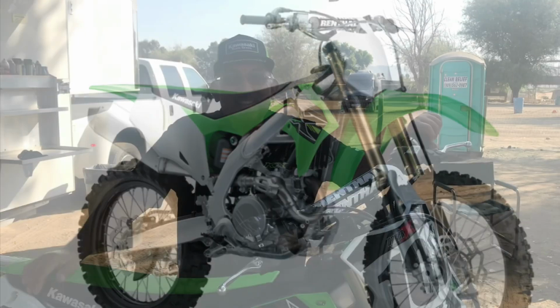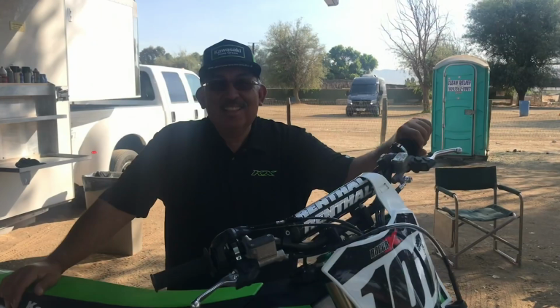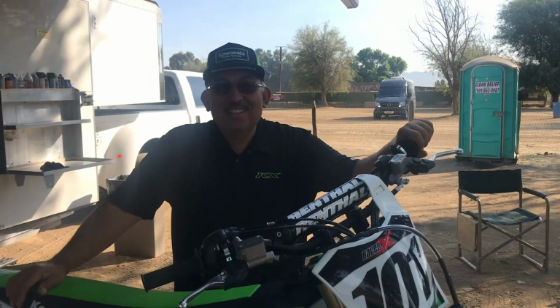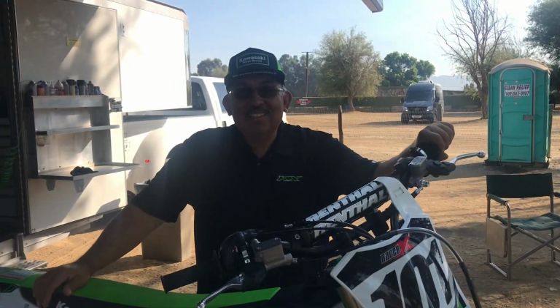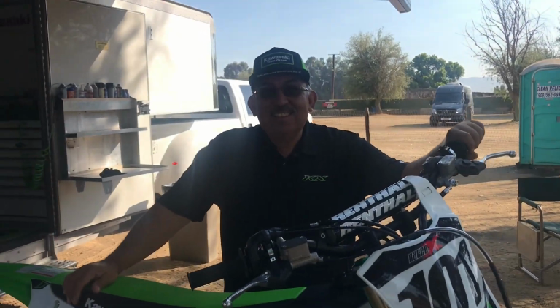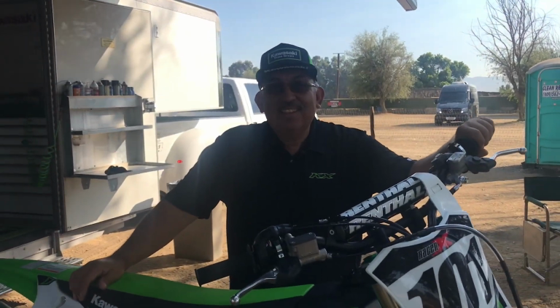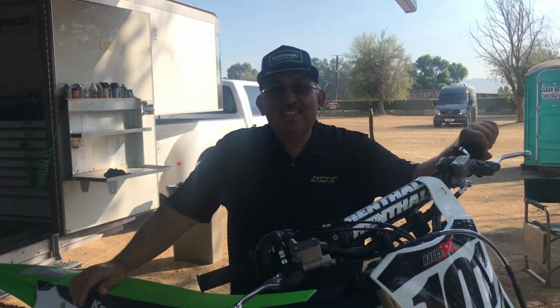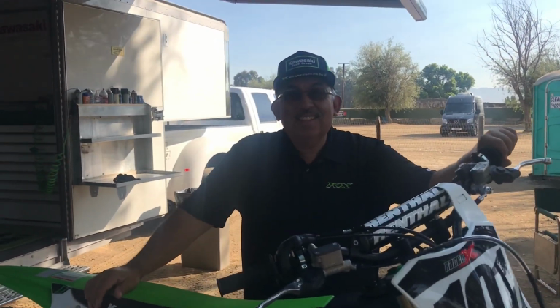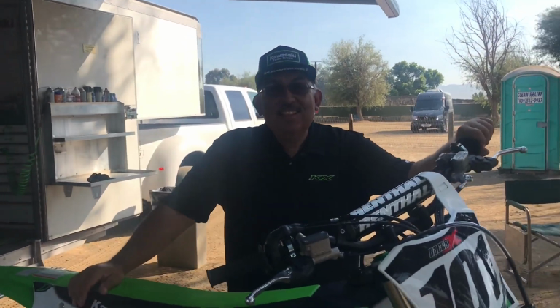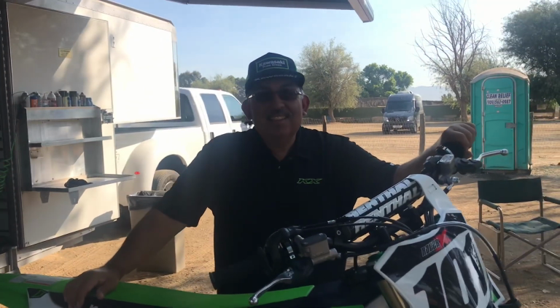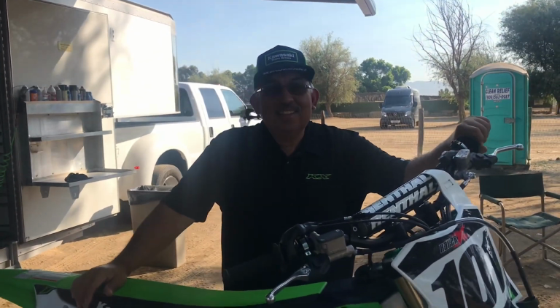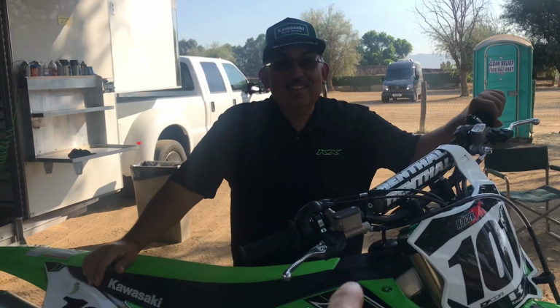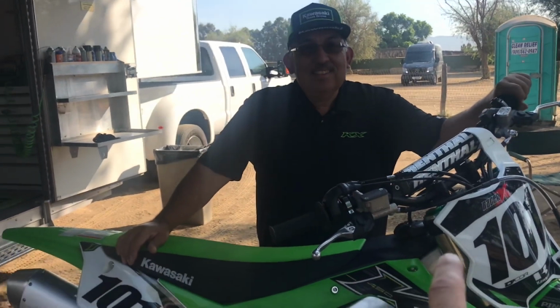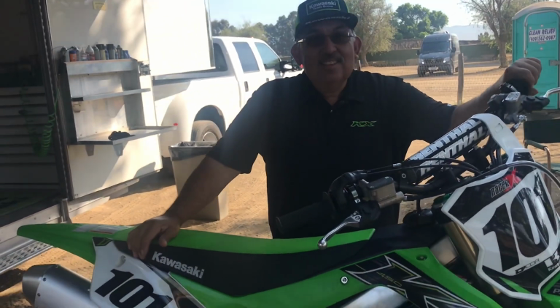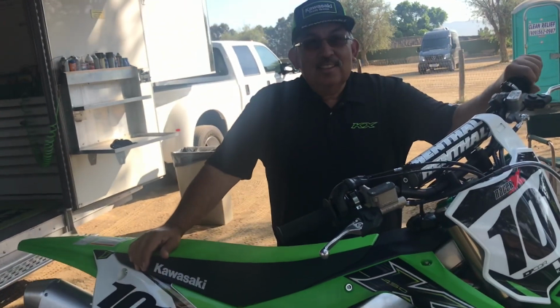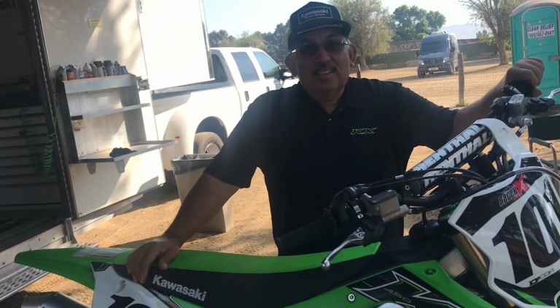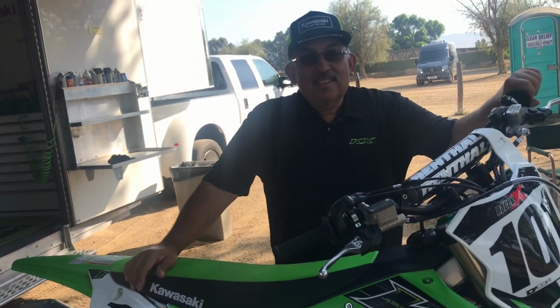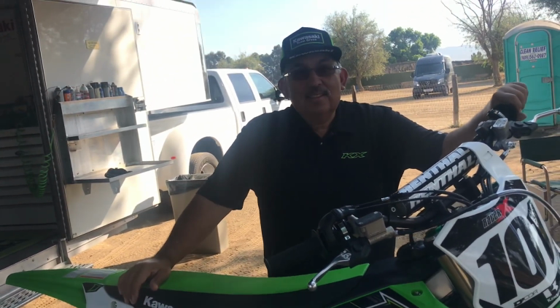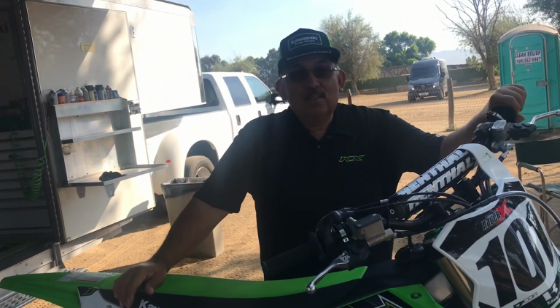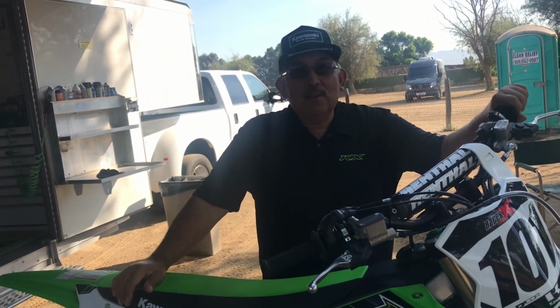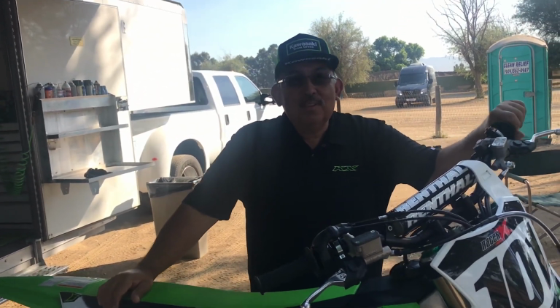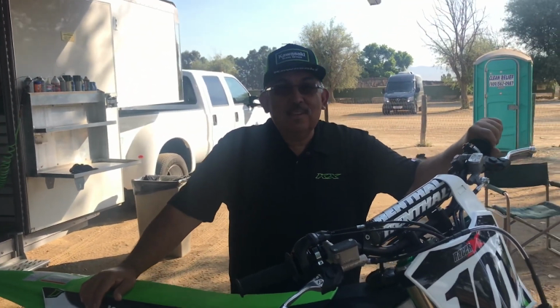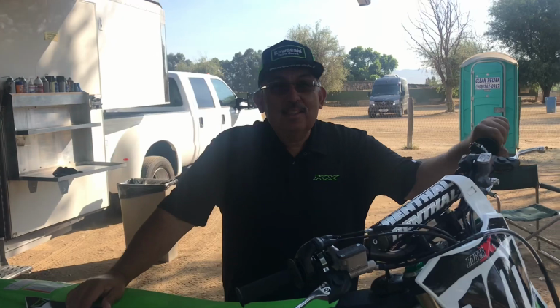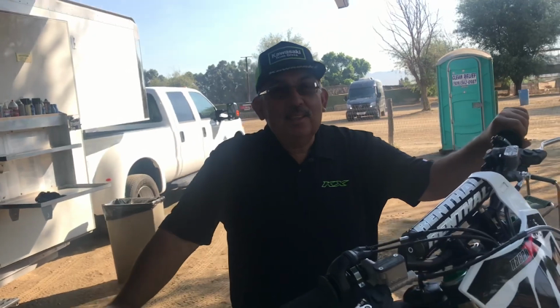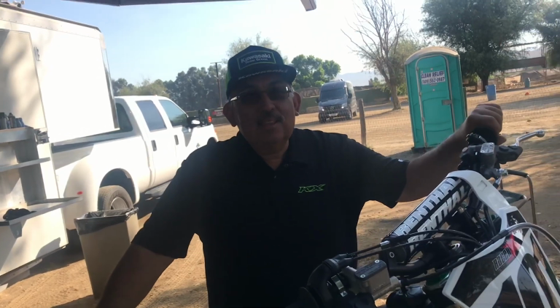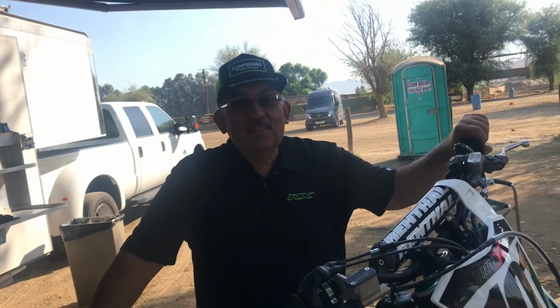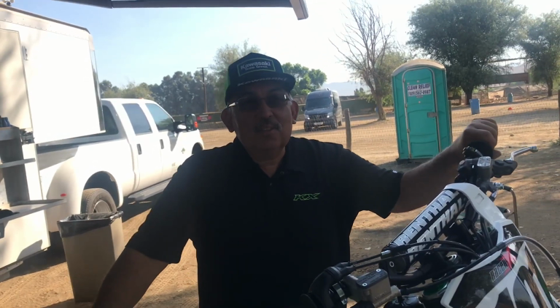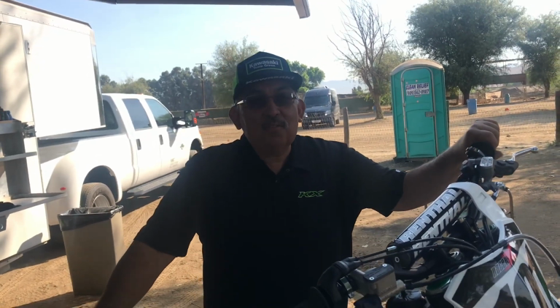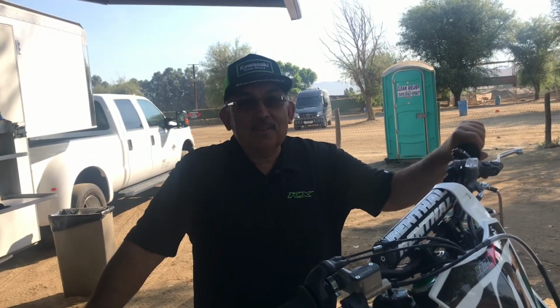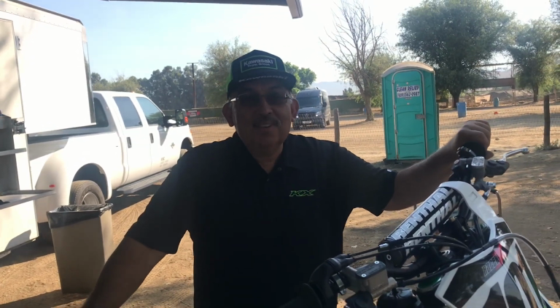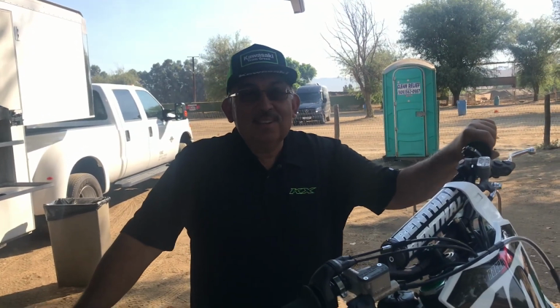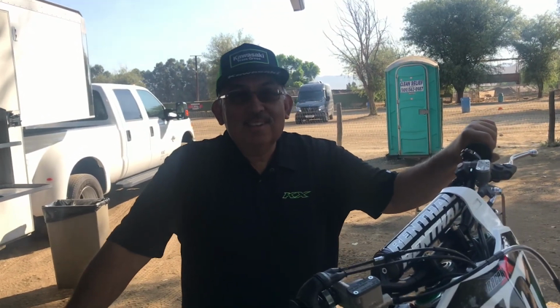This is Mike Chavez — he's famous, well, at least in the motorcycle industry. This is the 2019 KX250, no more F. Because everybody knows it's a four-stroke, right? So they dropped the F.